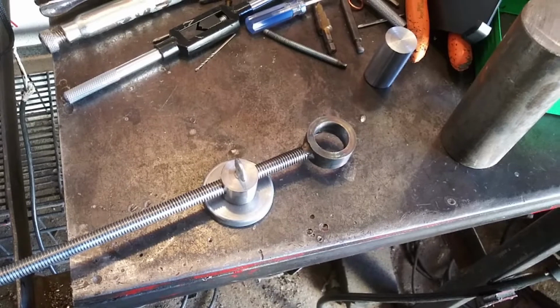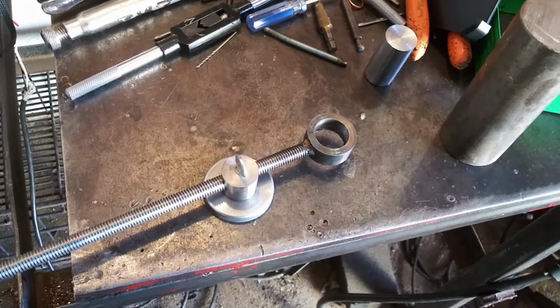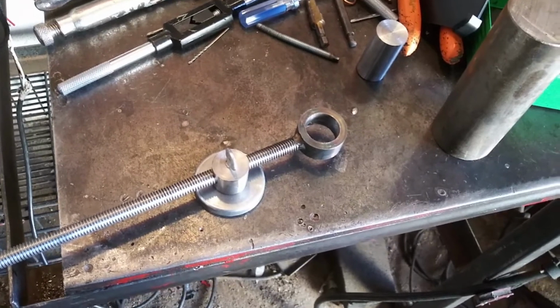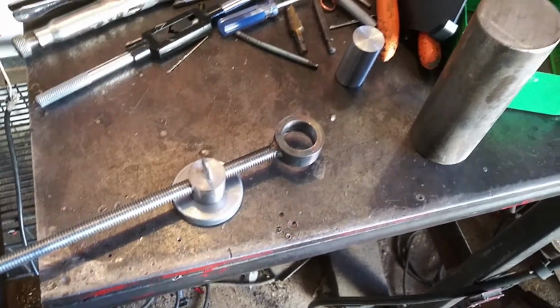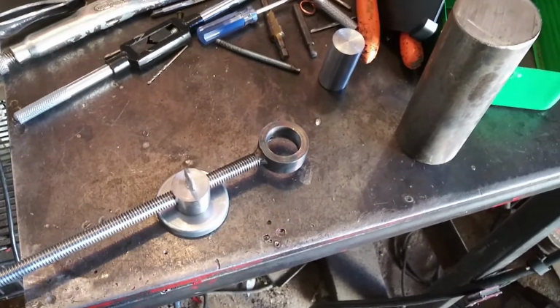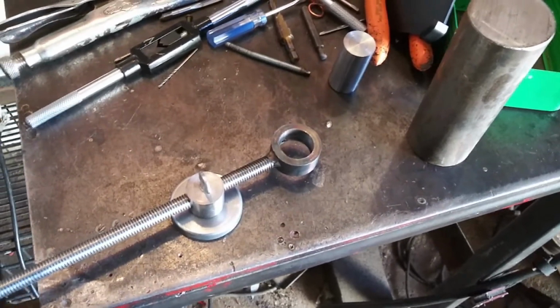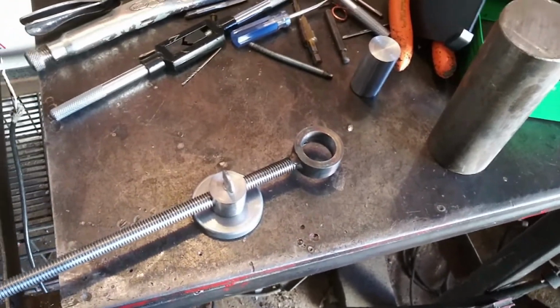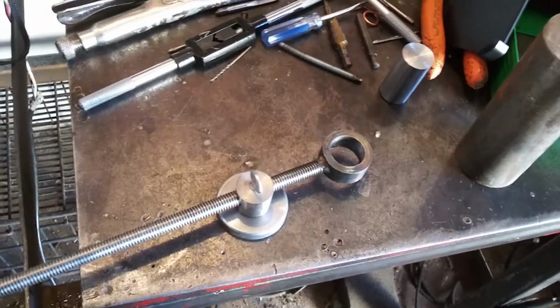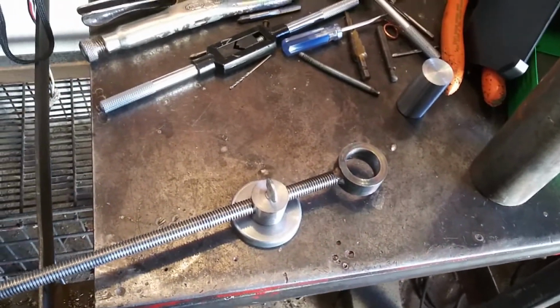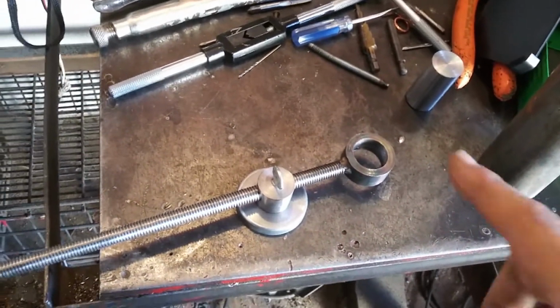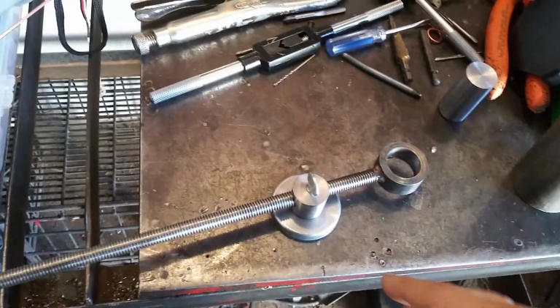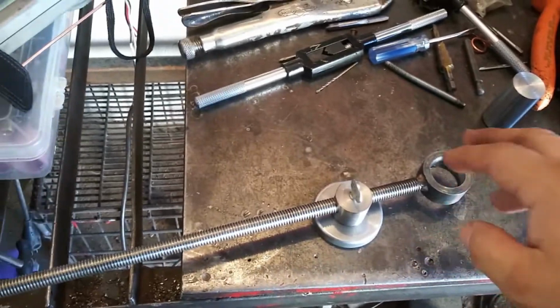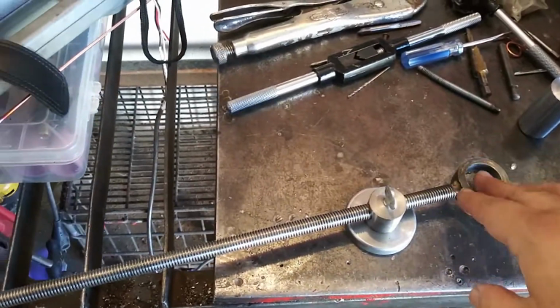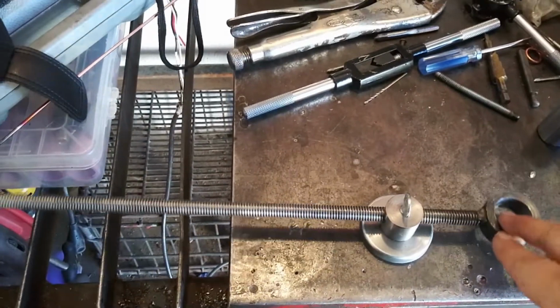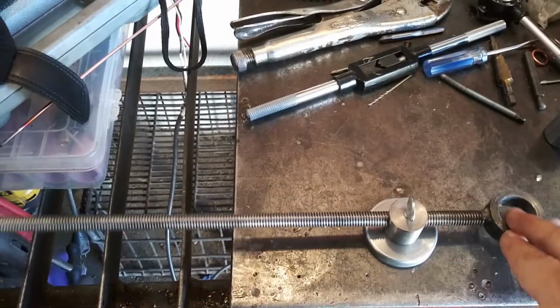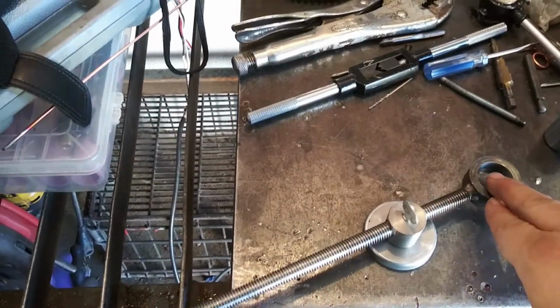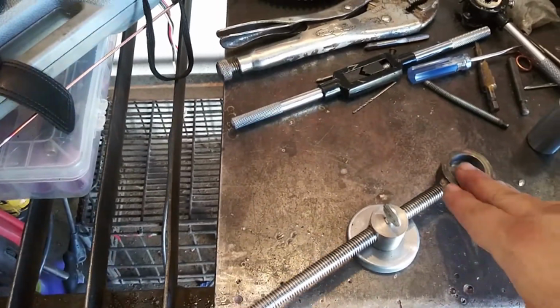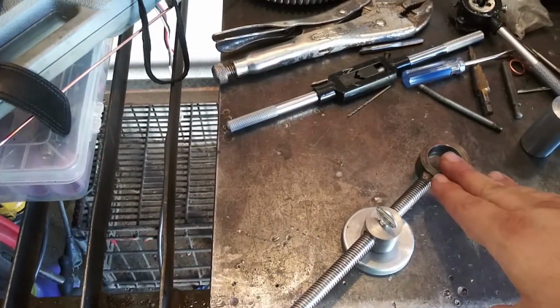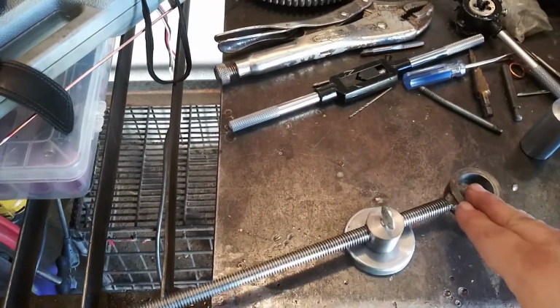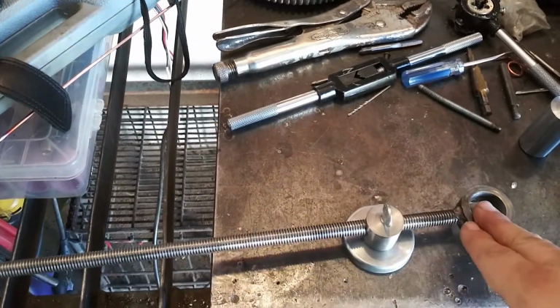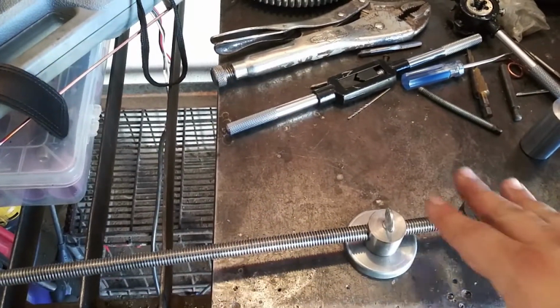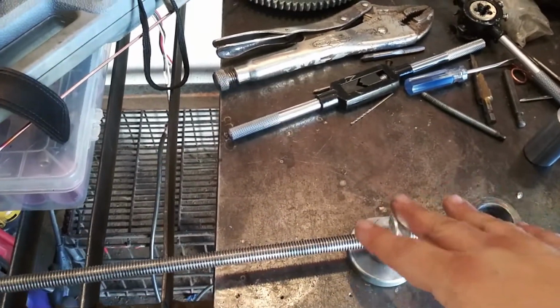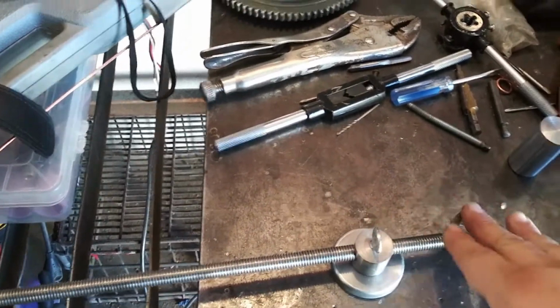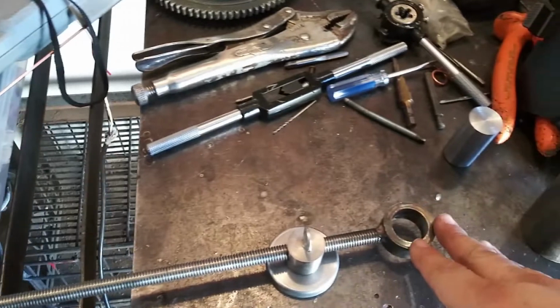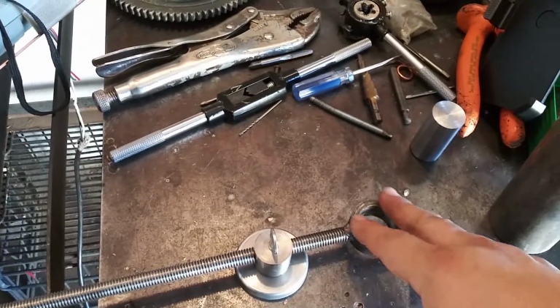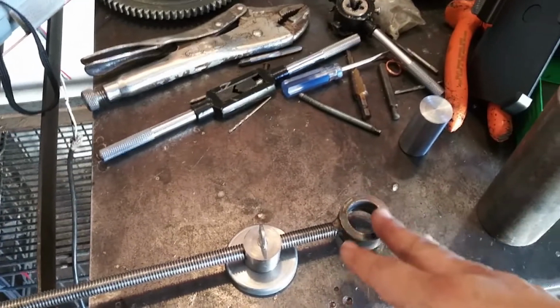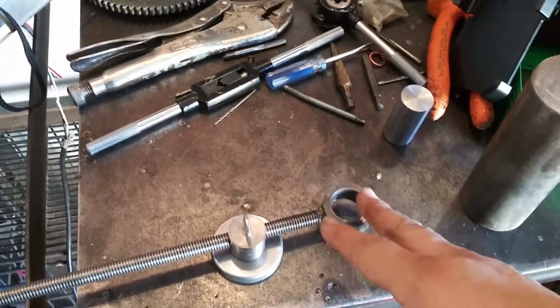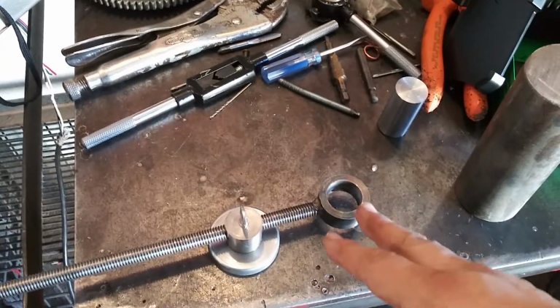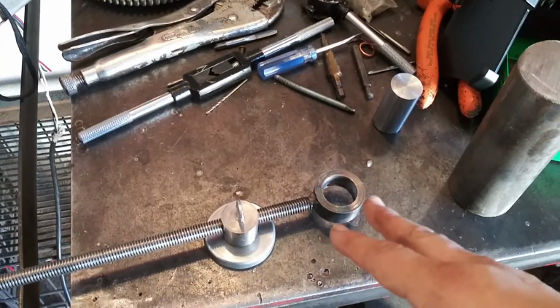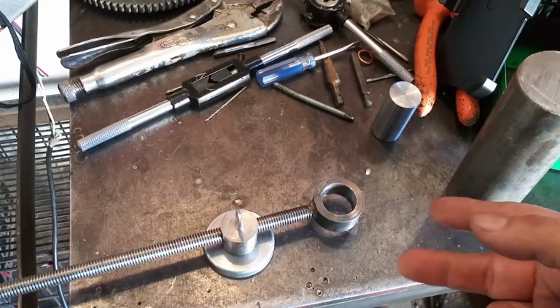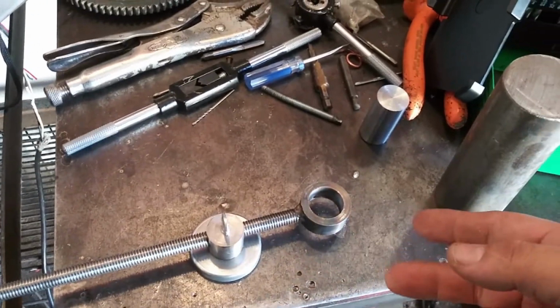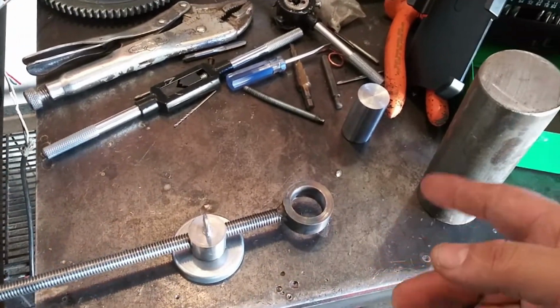In this video I'm going to be showing you guys this circle plasma cutter jig that I made. I'm just going to go ahead and explain really quick how I made all this.